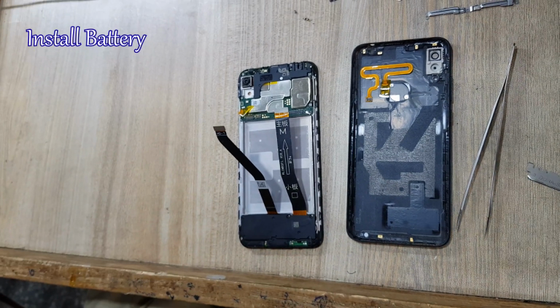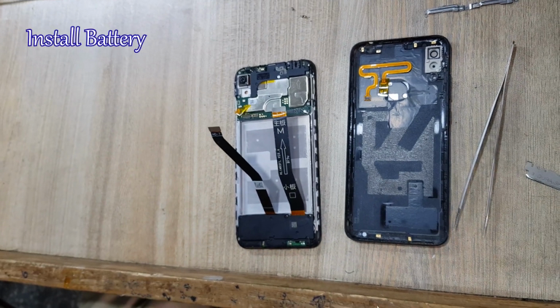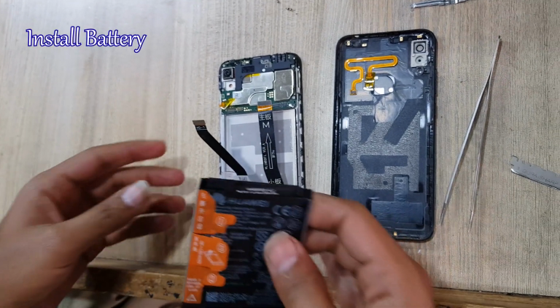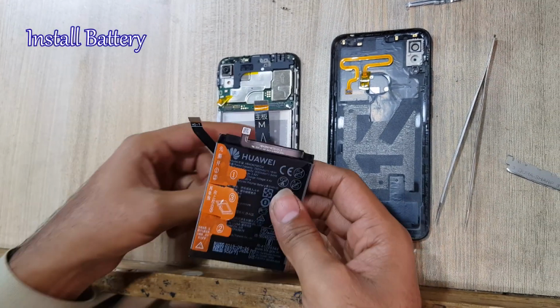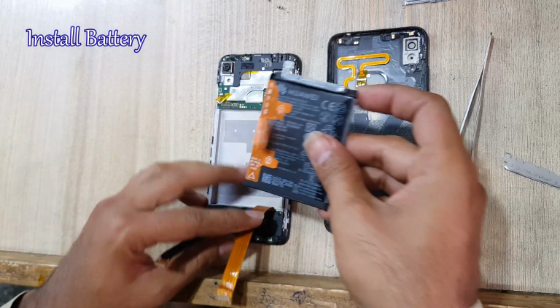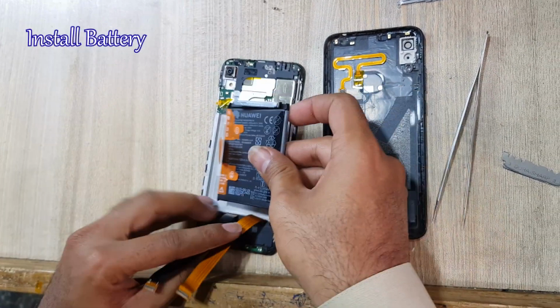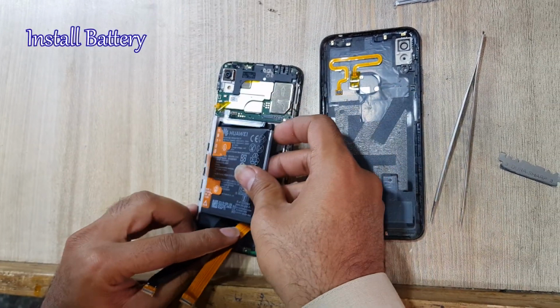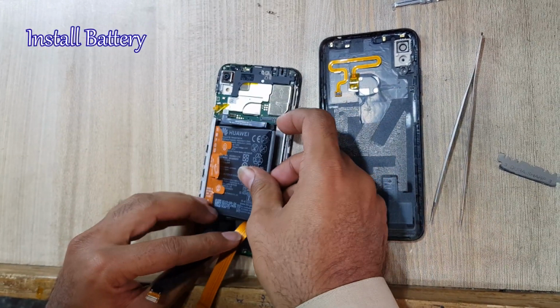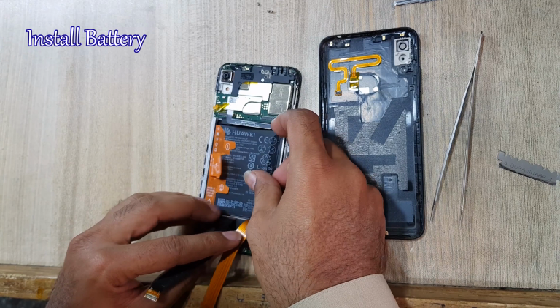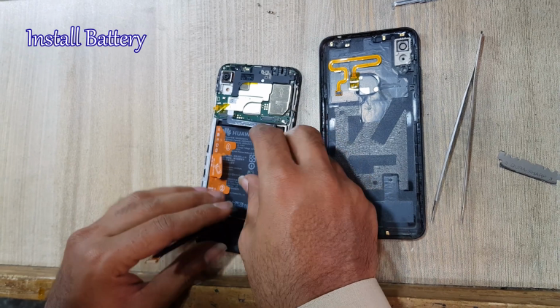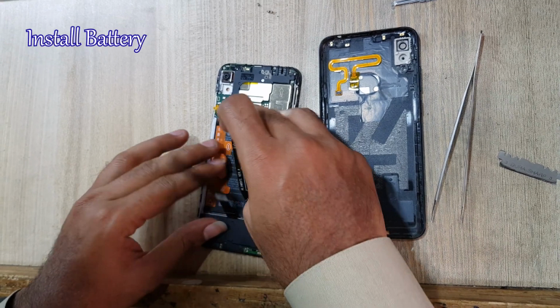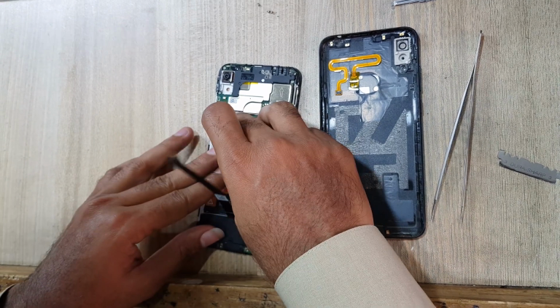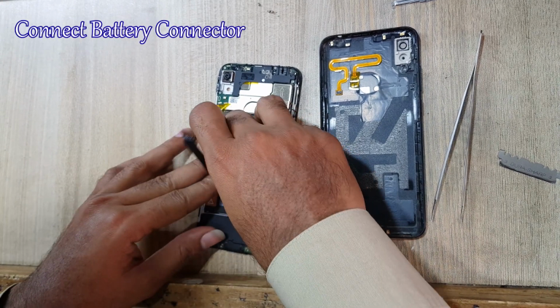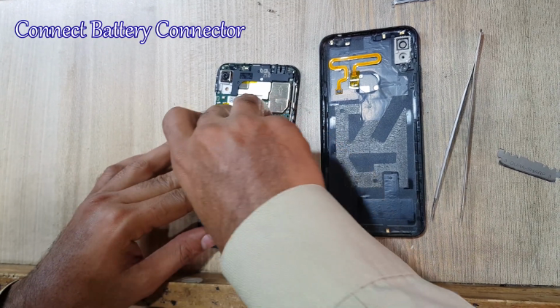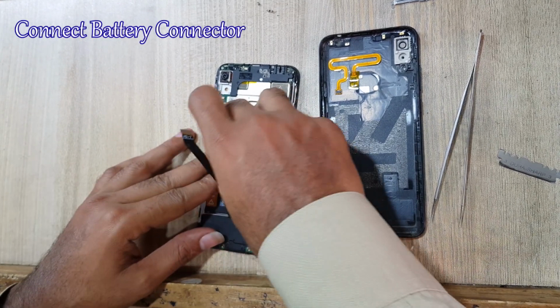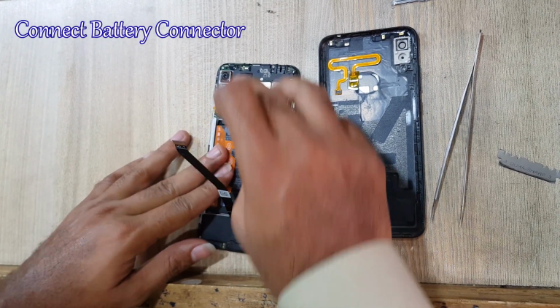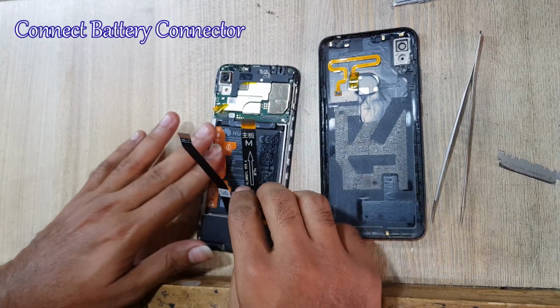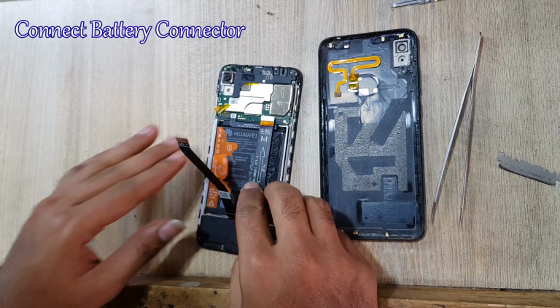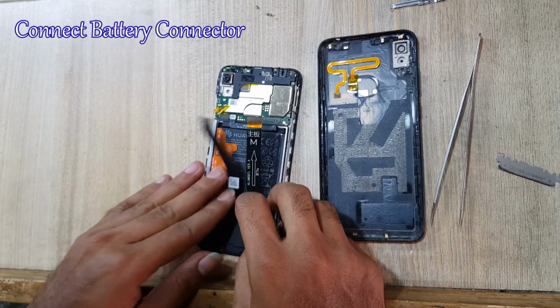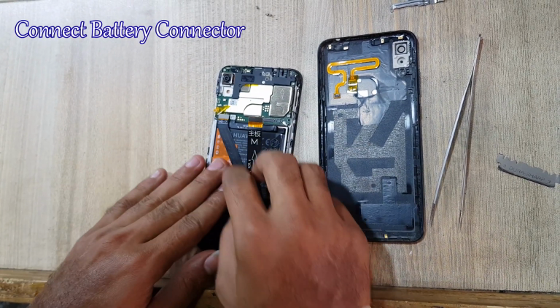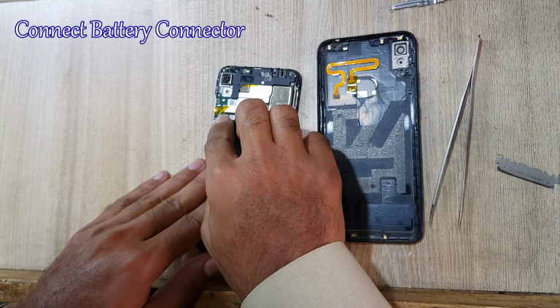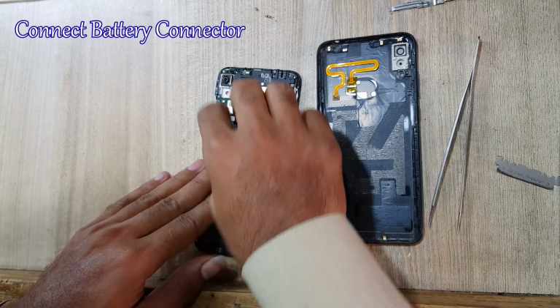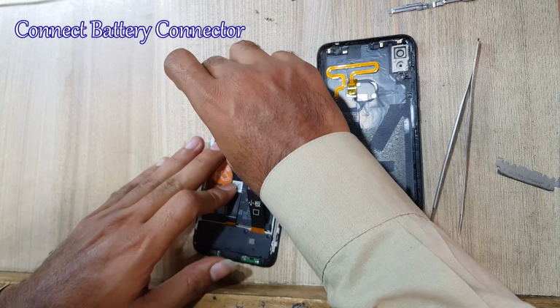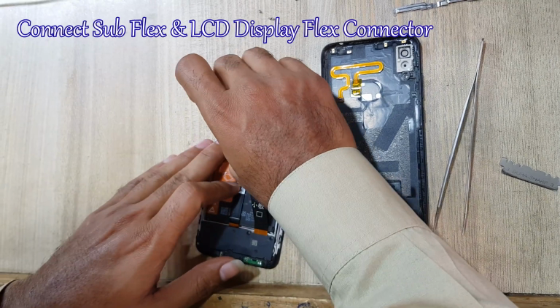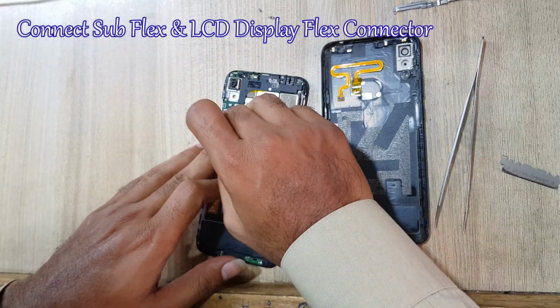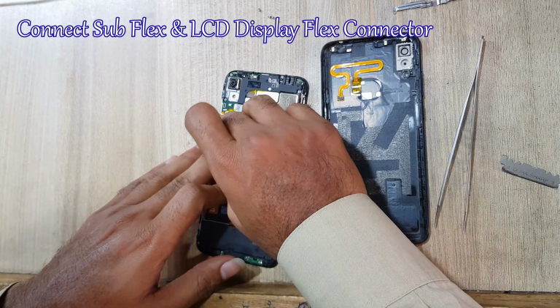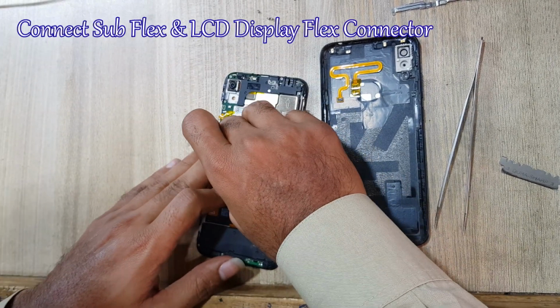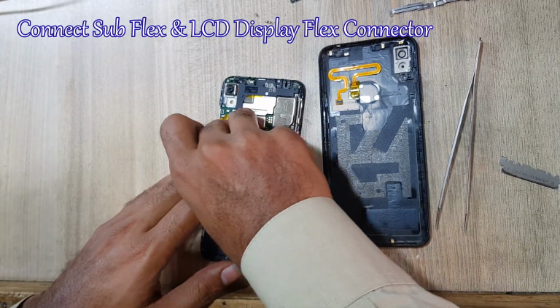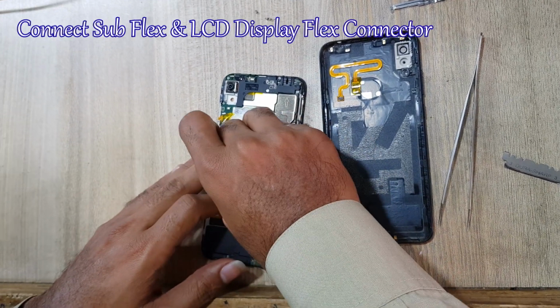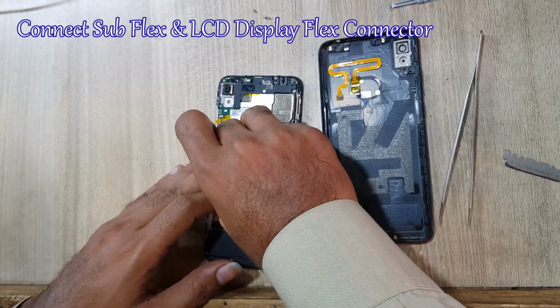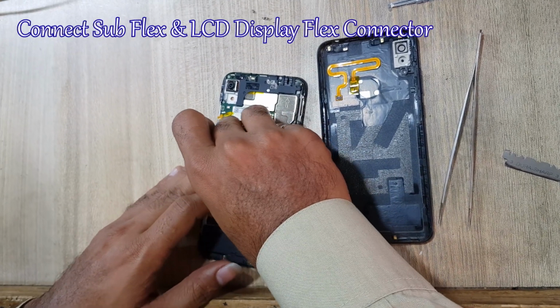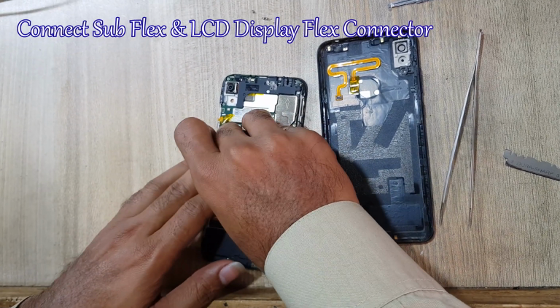Now install the battery and connect the battery connector. Connect the sub-flex and LCD display flex connector.